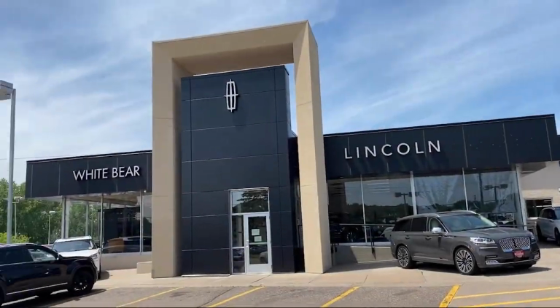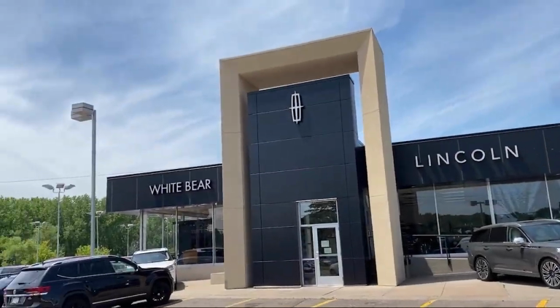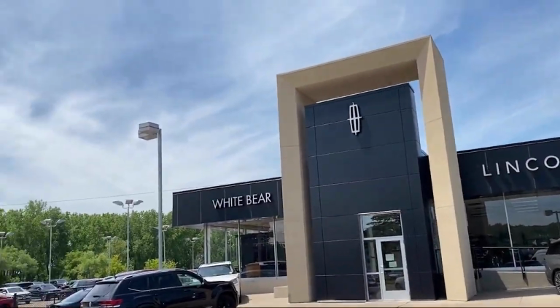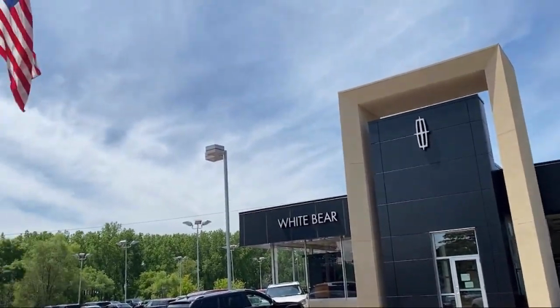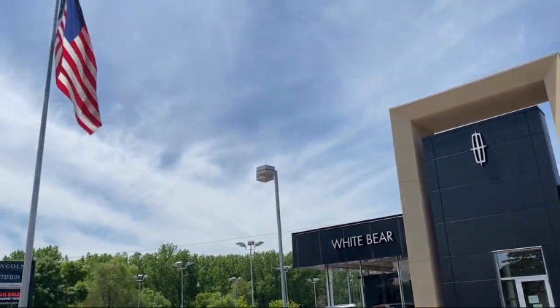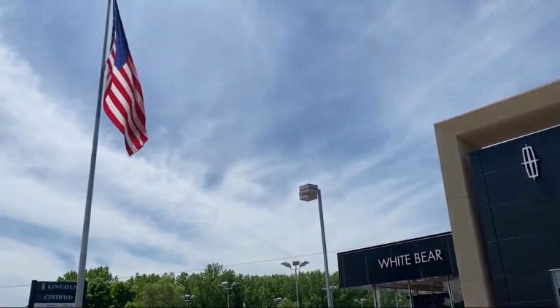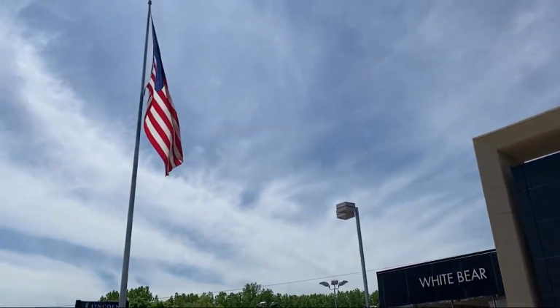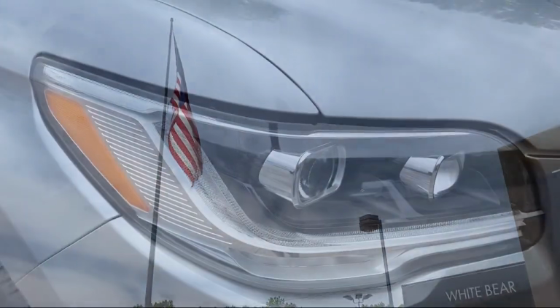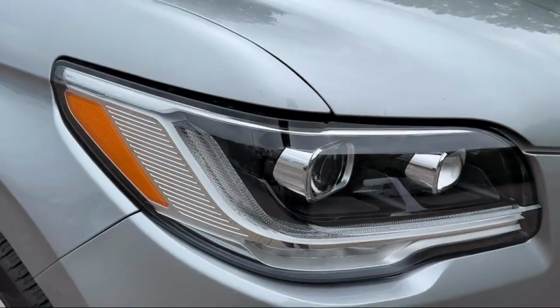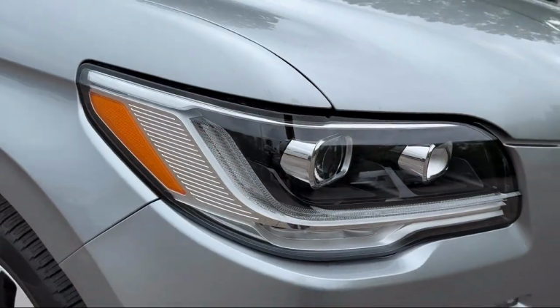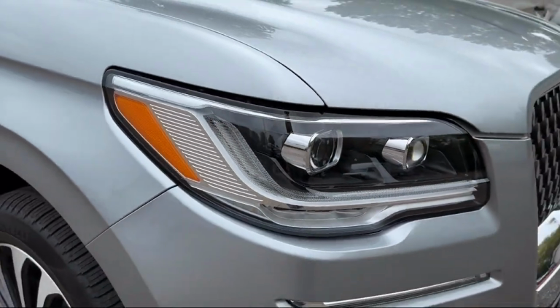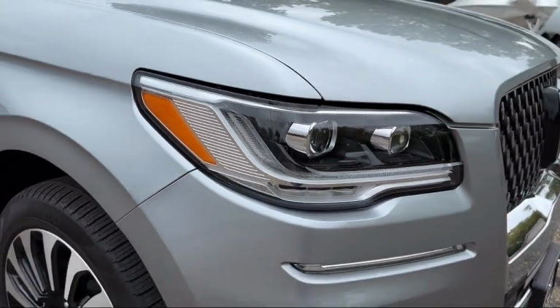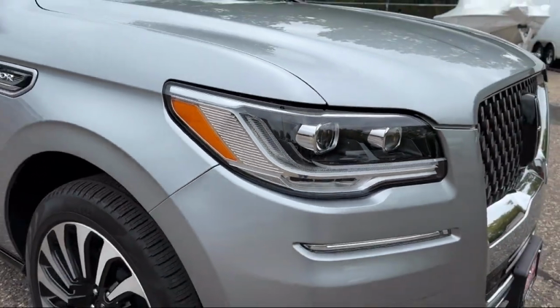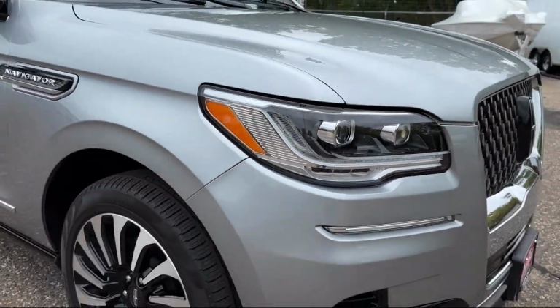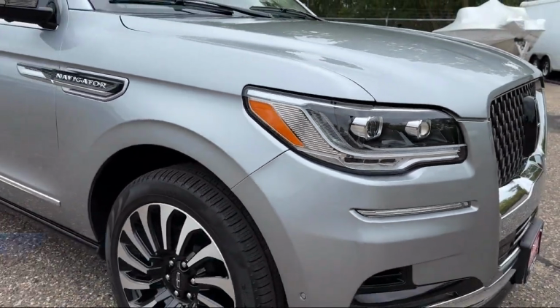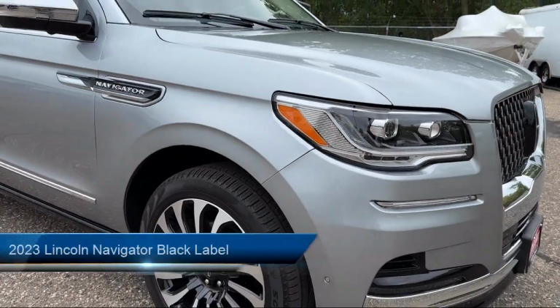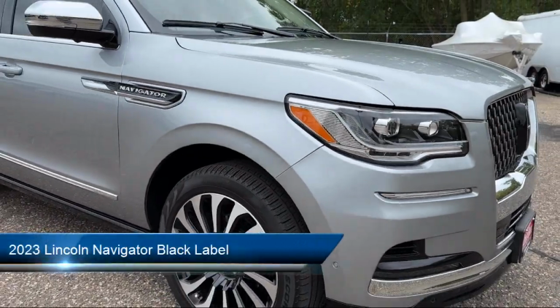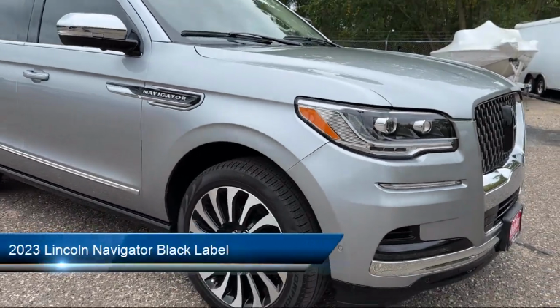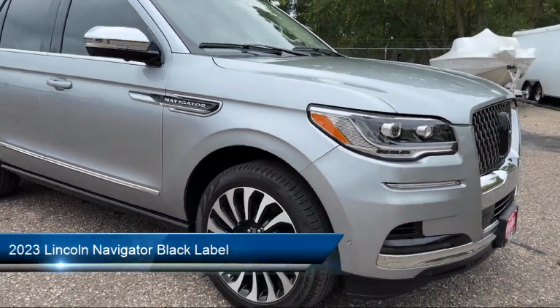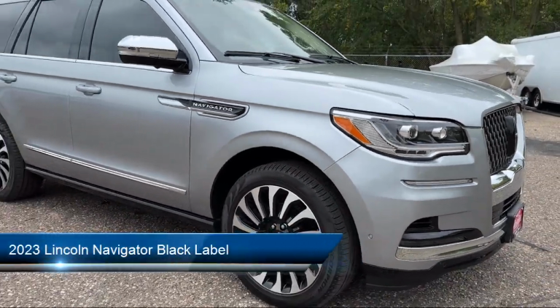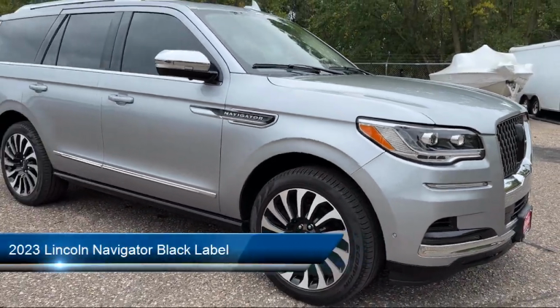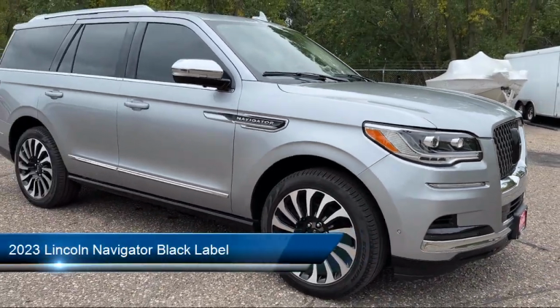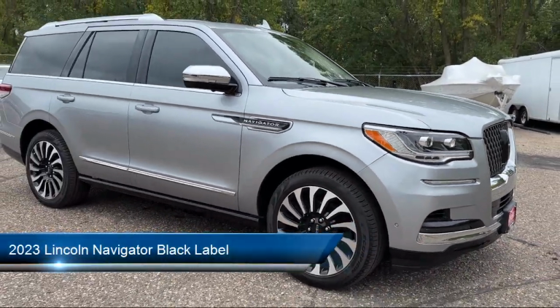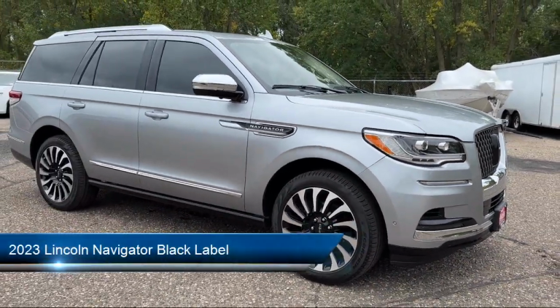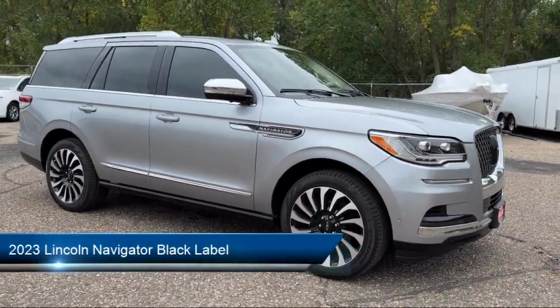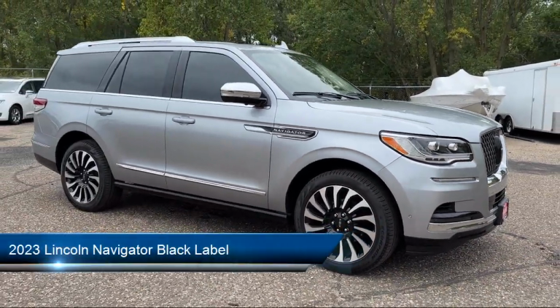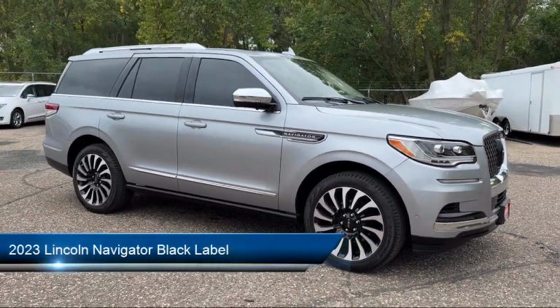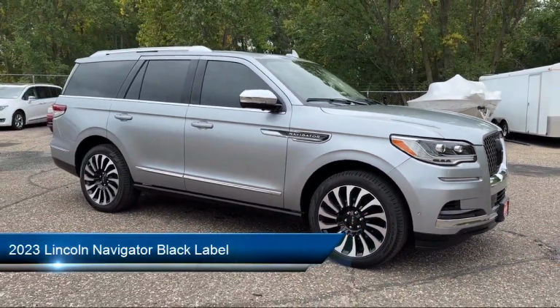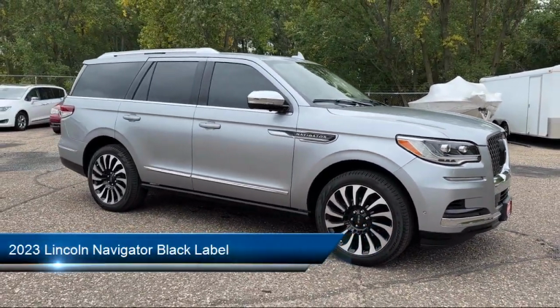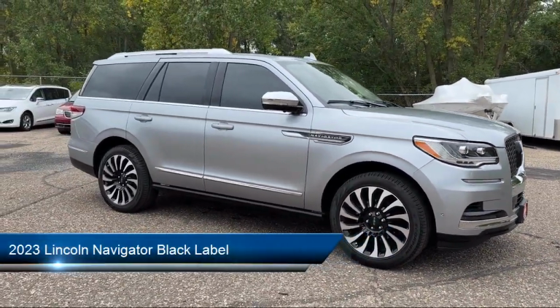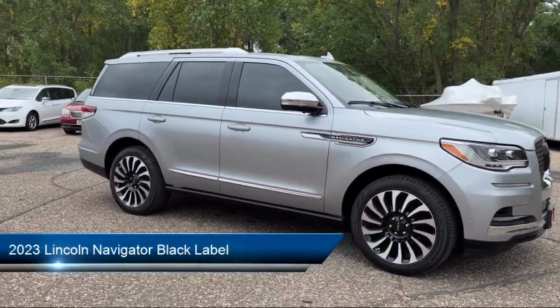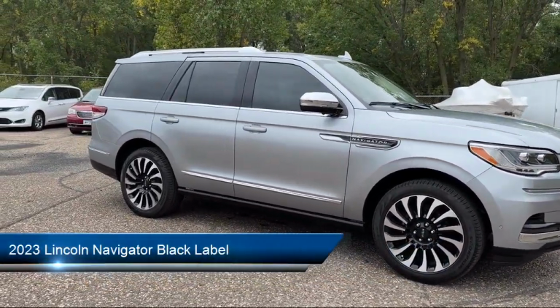Welcome to White Bear Lincoln, and here's a look at another one of our great vehicles for sale. It comes equipped with navigation, keyless entry, and leather seating.